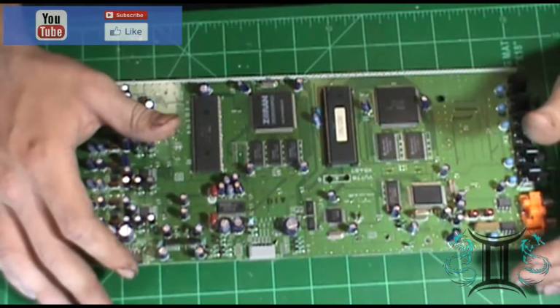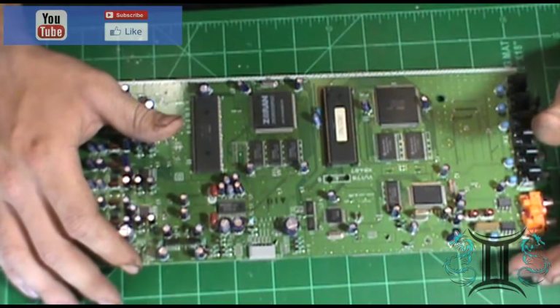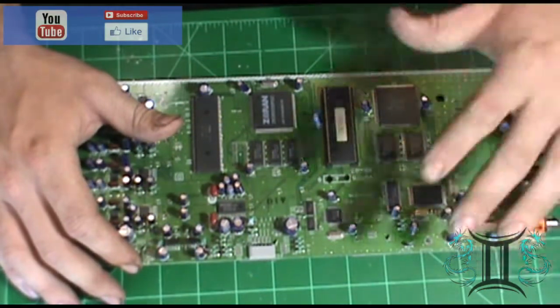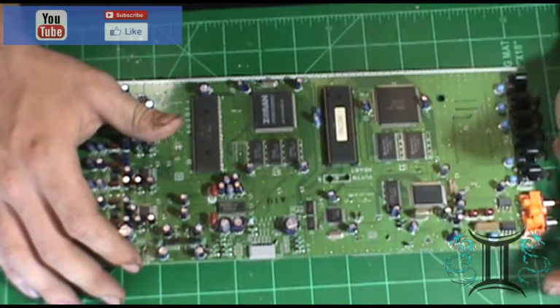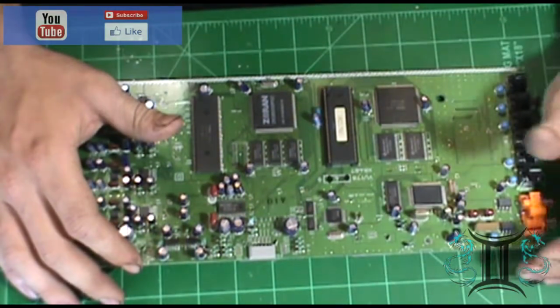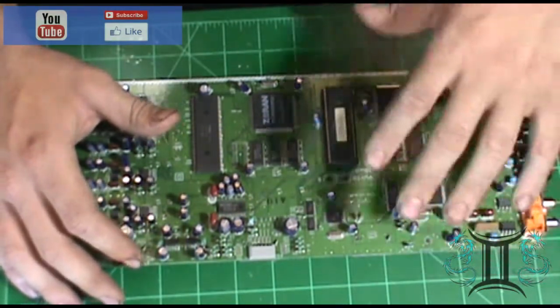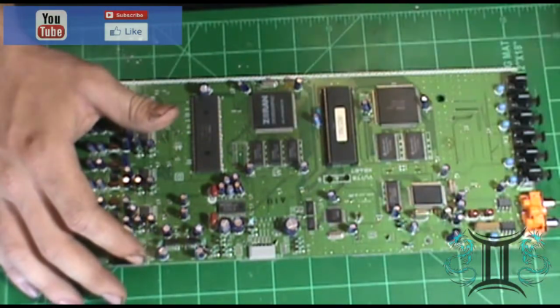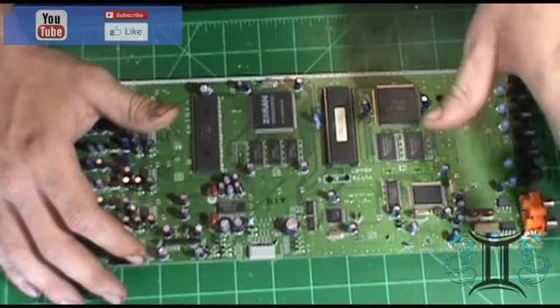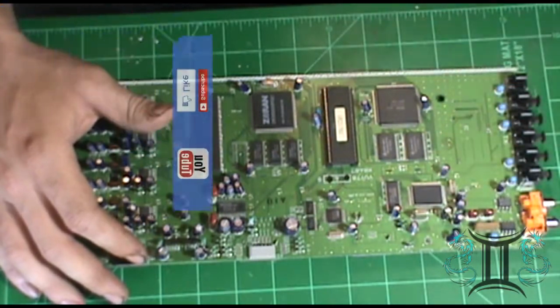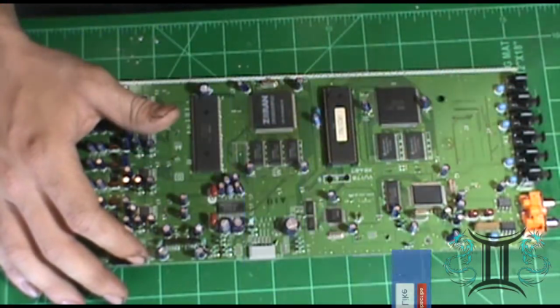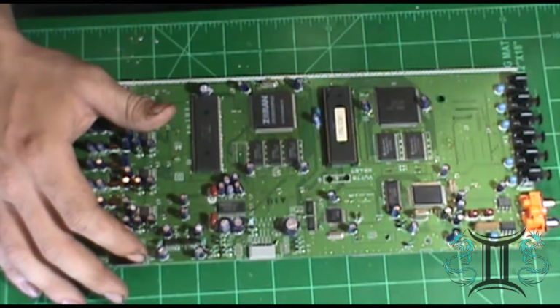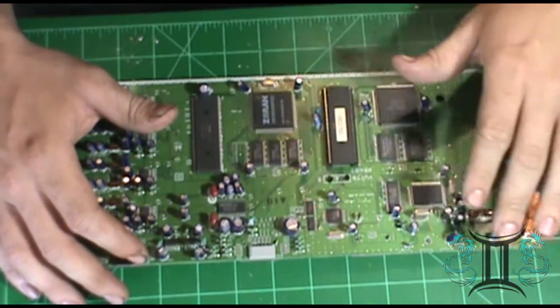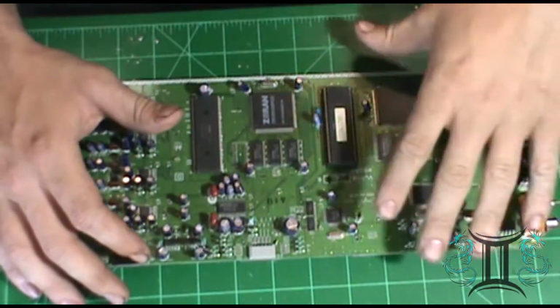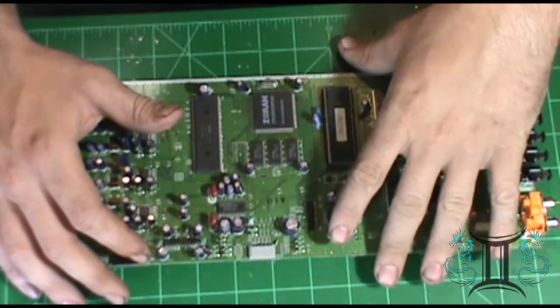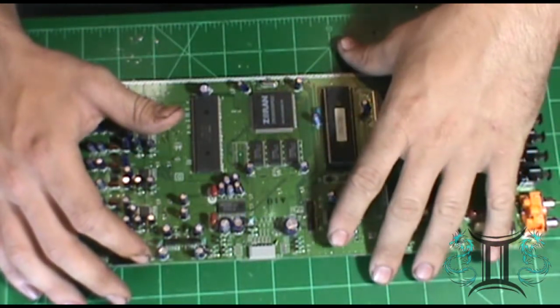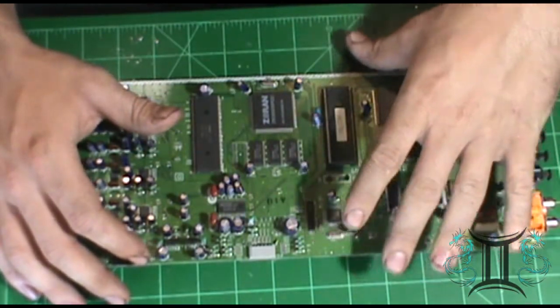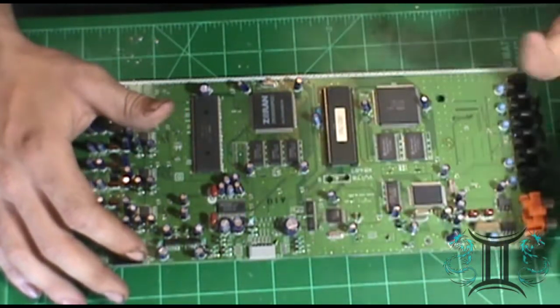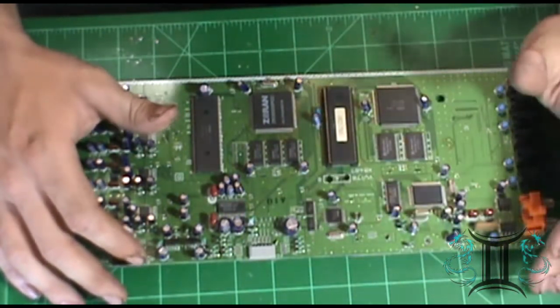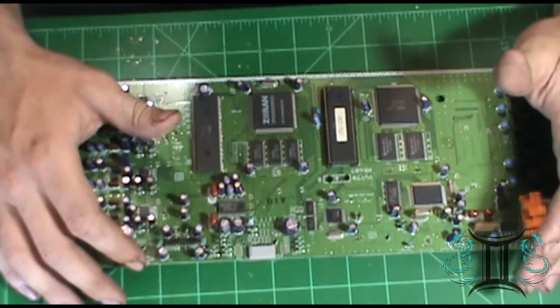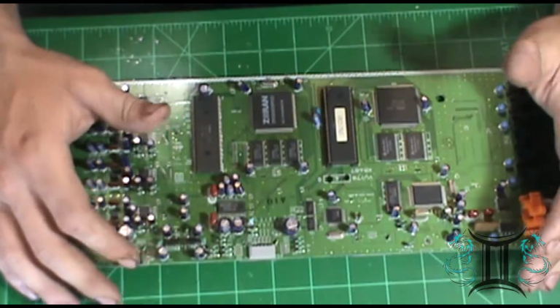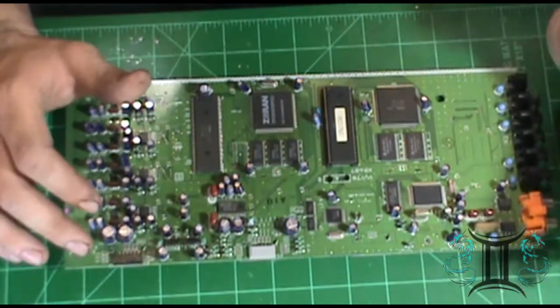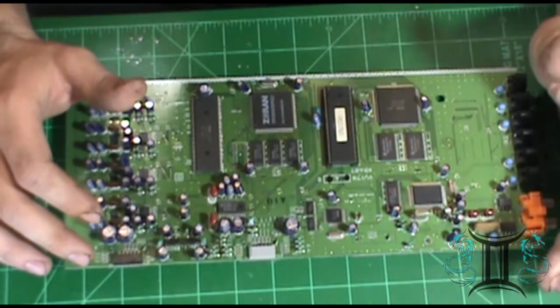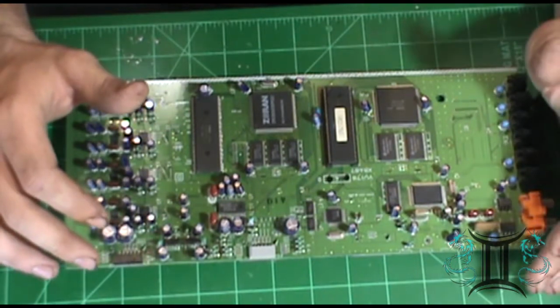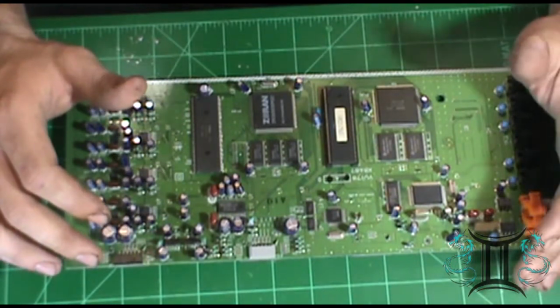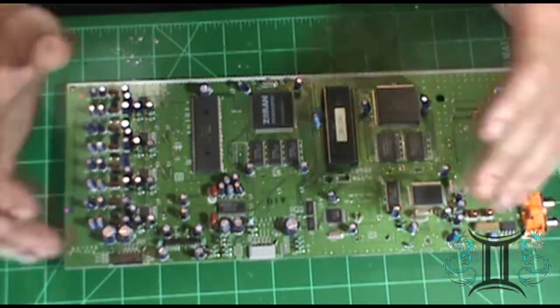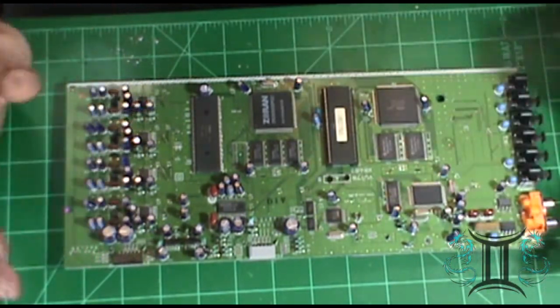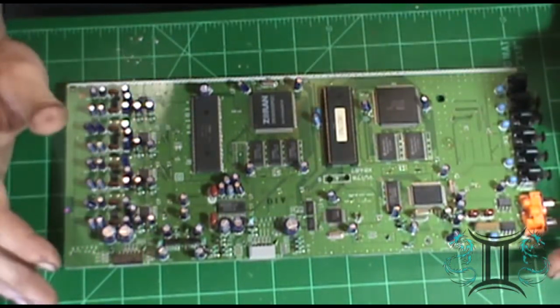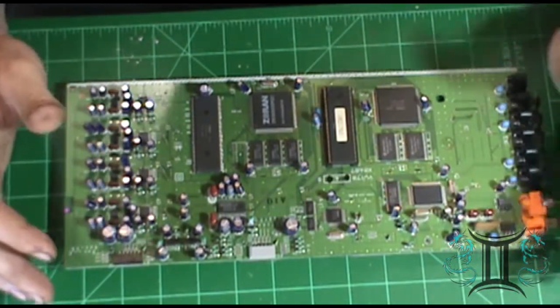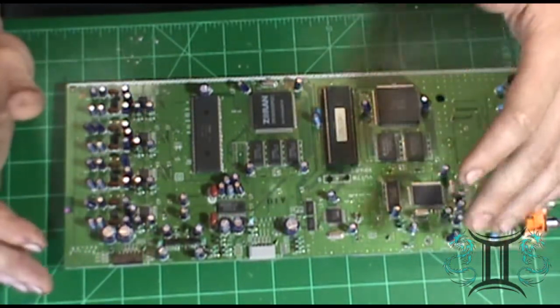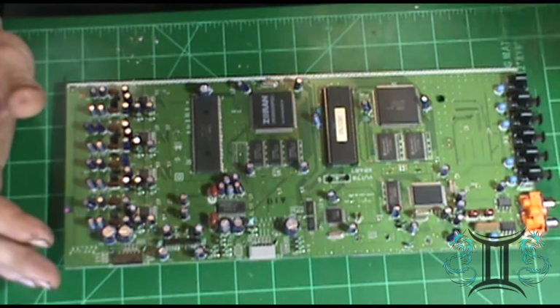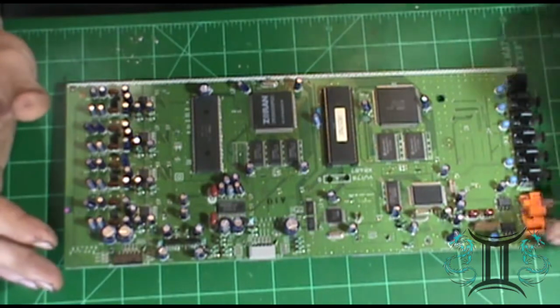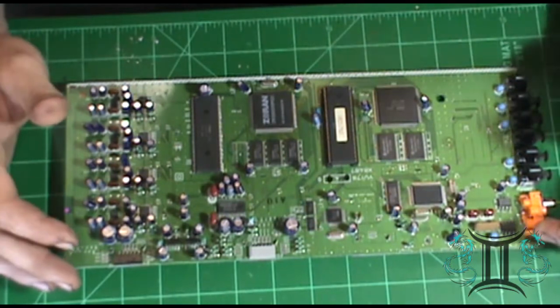I've got both boards out. I've got the volume amplifier control board and I've got the main logic board out. I'm not going to do them both this video — I'm going to do one this video, then one next video.